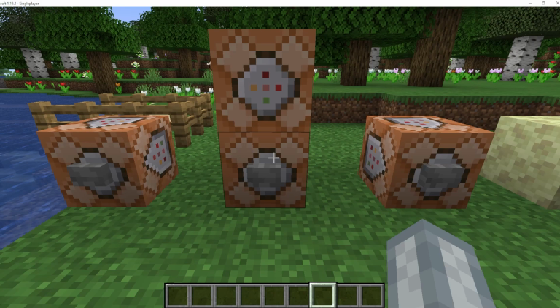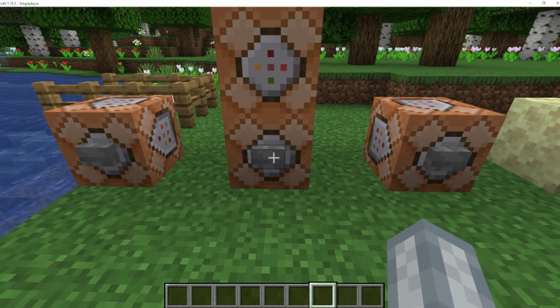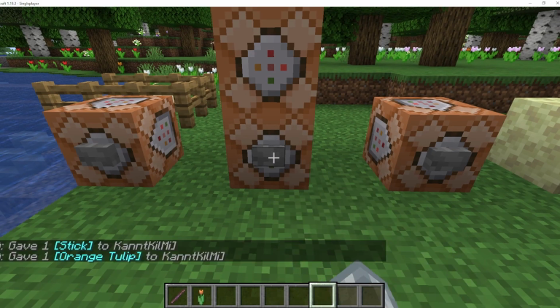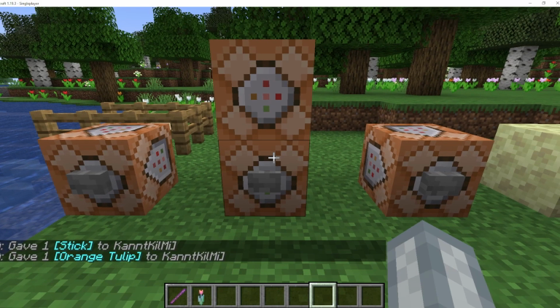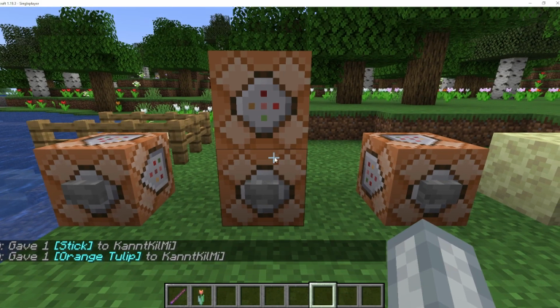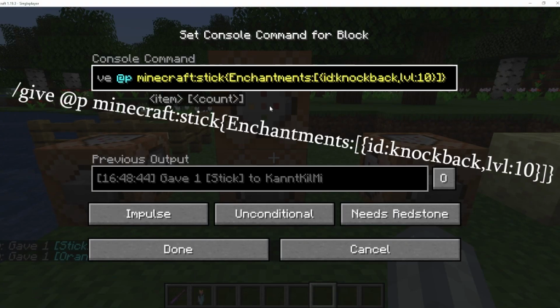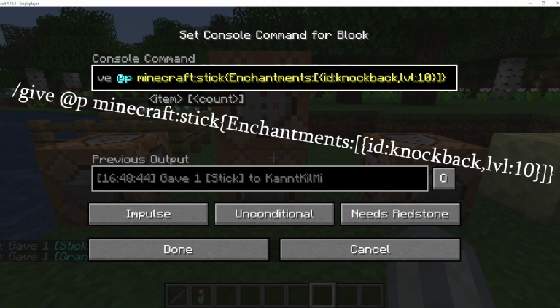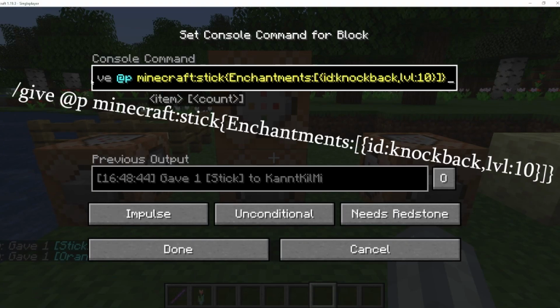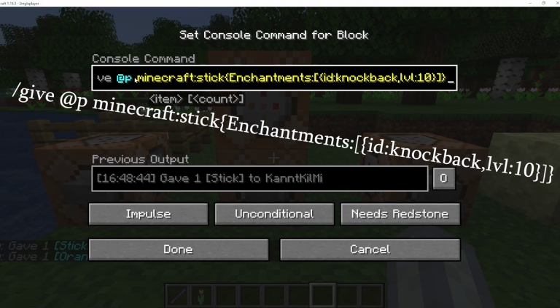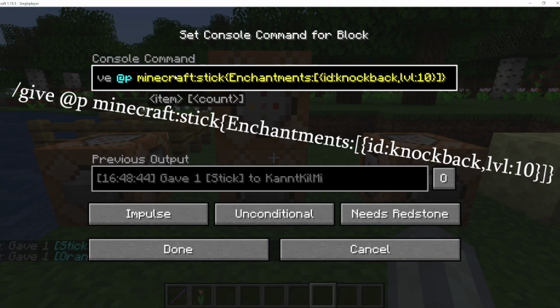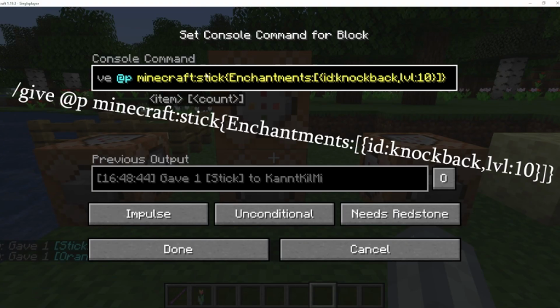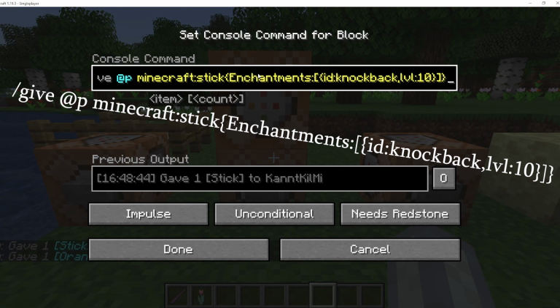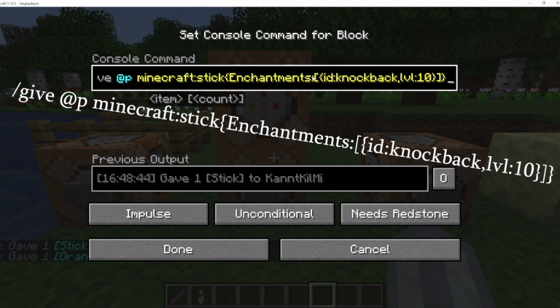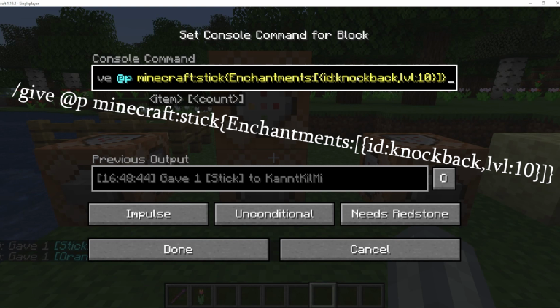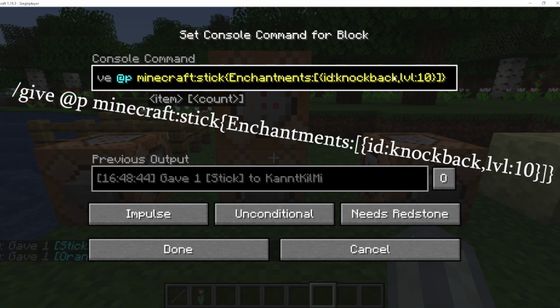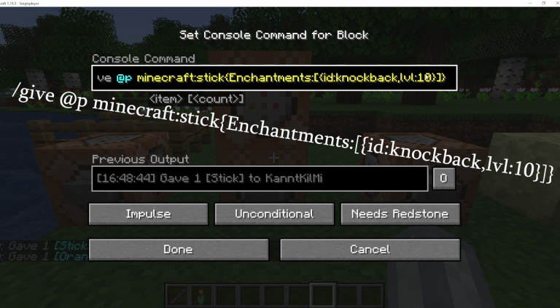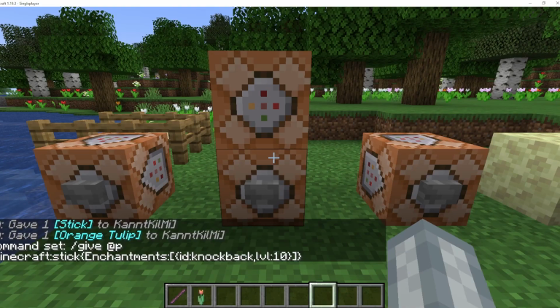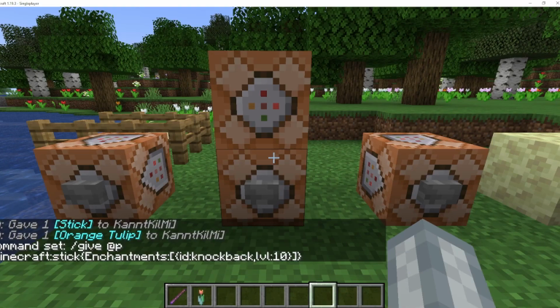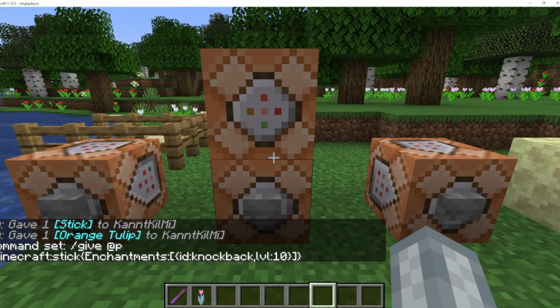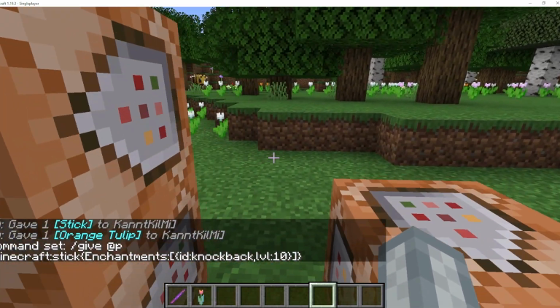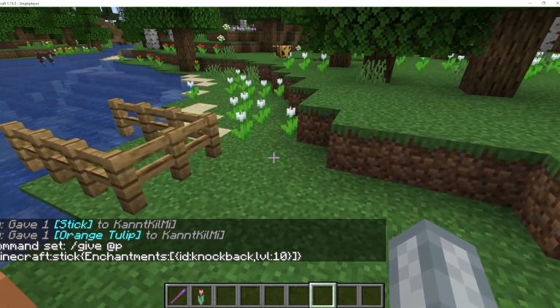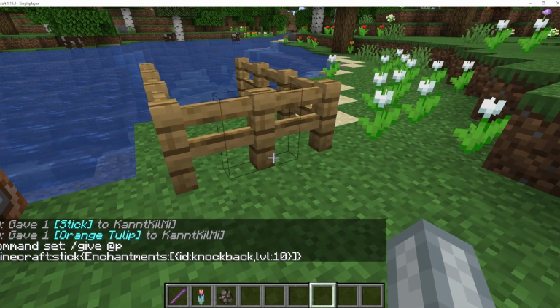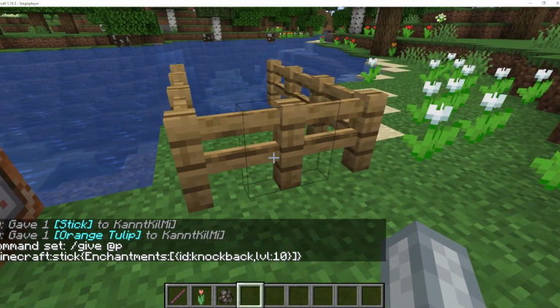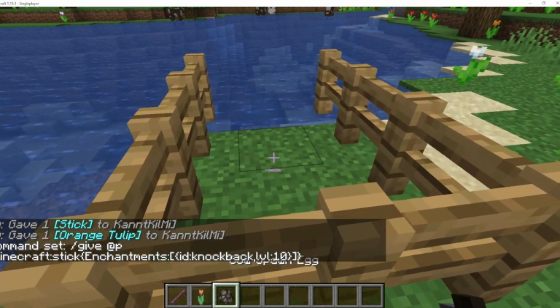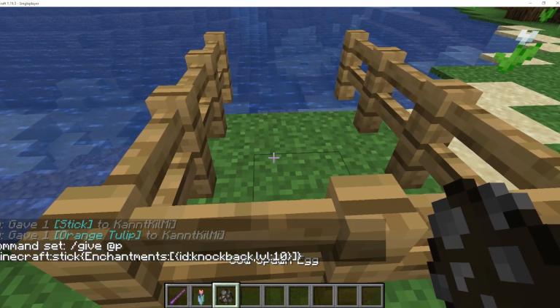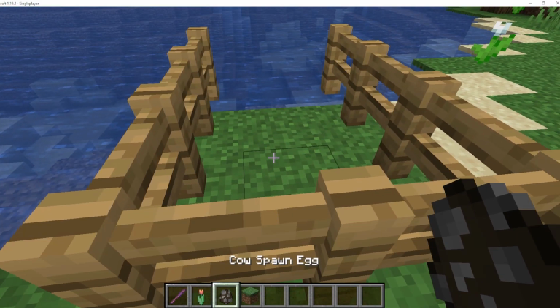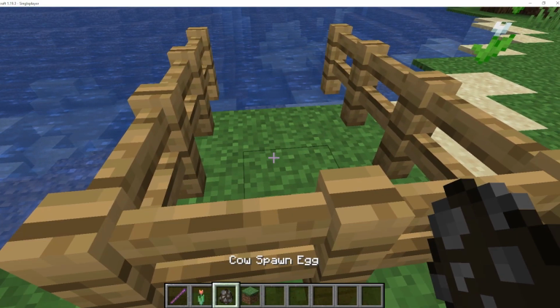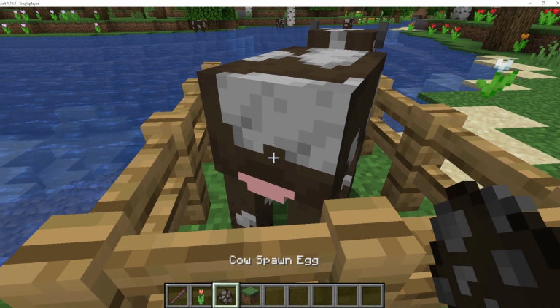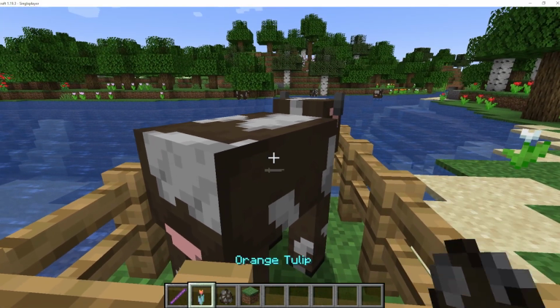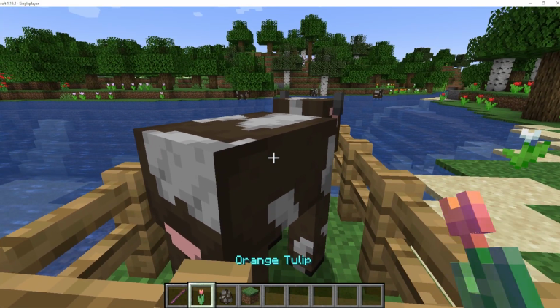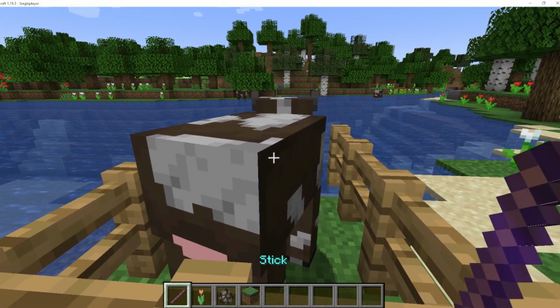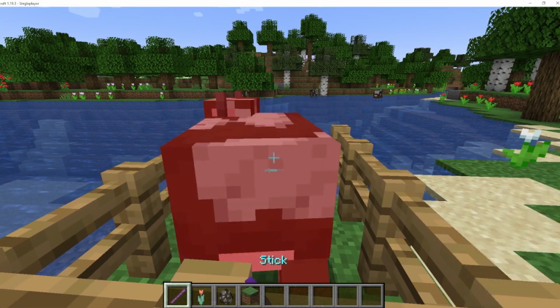This command gives you a knockback stick, with the command on screen right now. Here I'll demonstrate the knockback stick with a few cows, along with a knockback orange tulip to show that it doesn't have to be a stick to work.